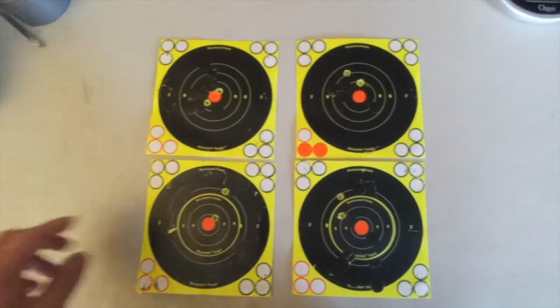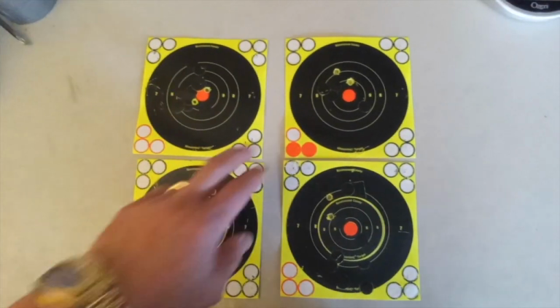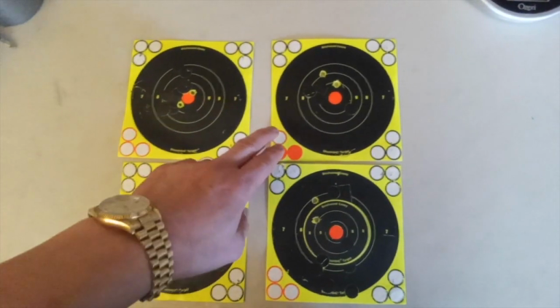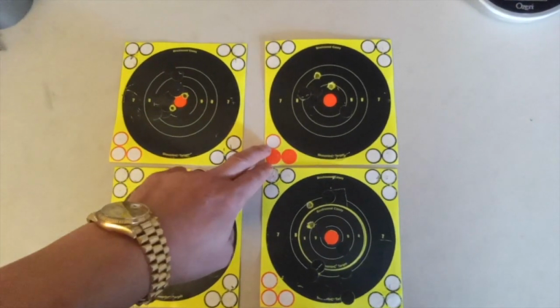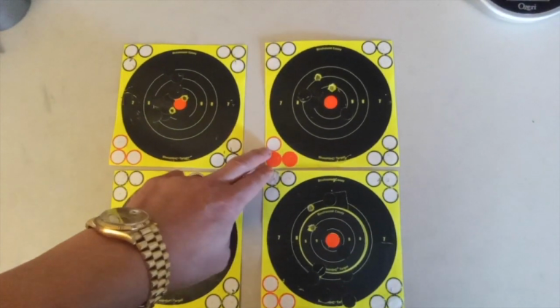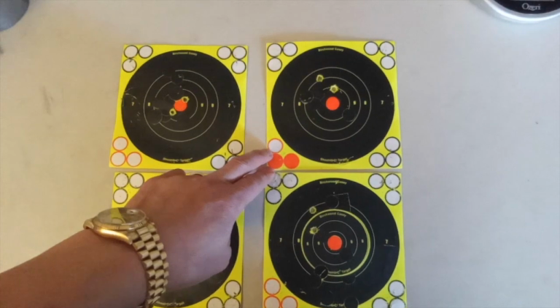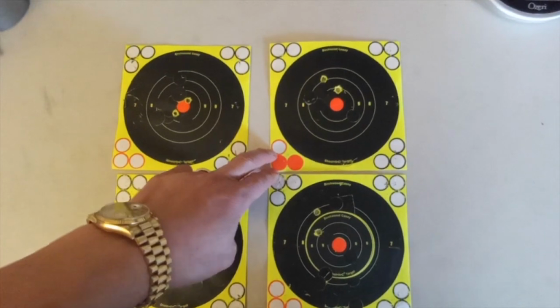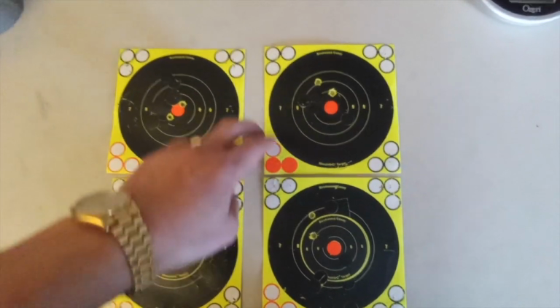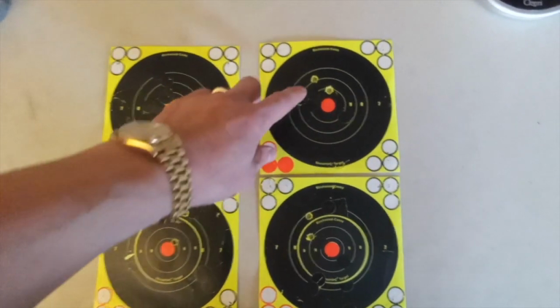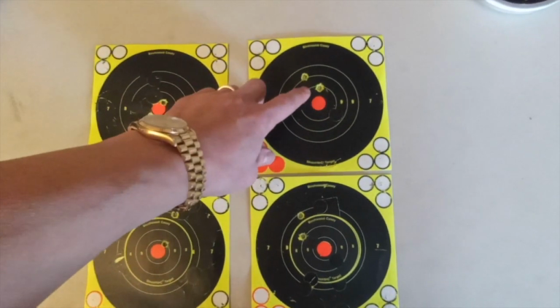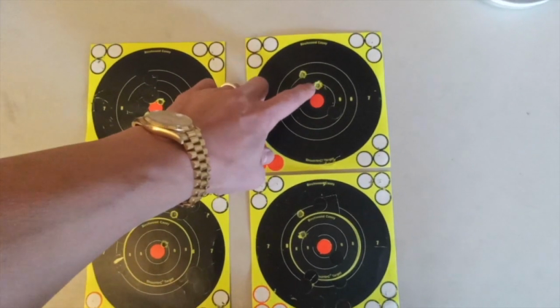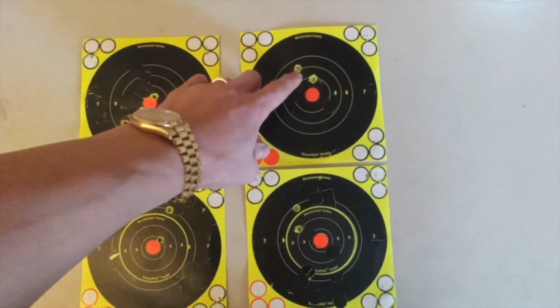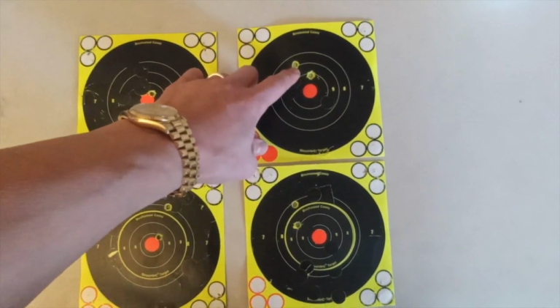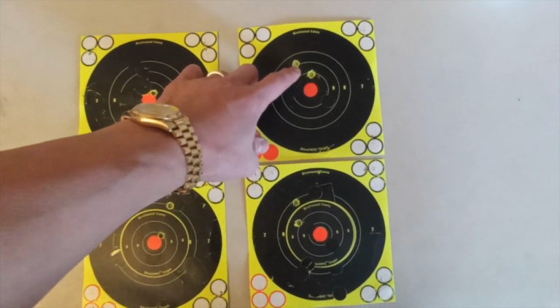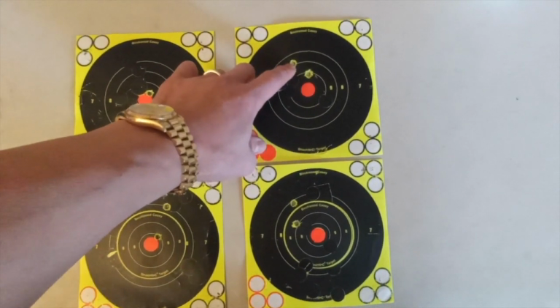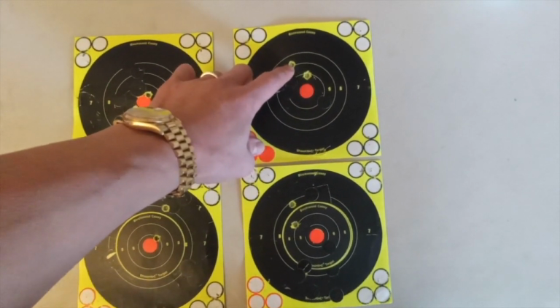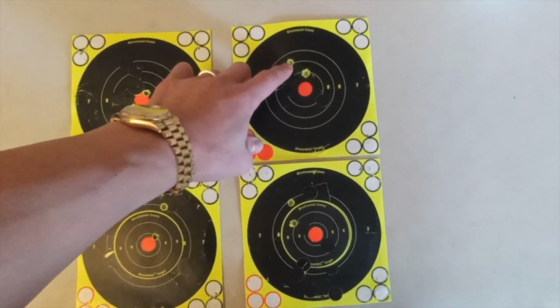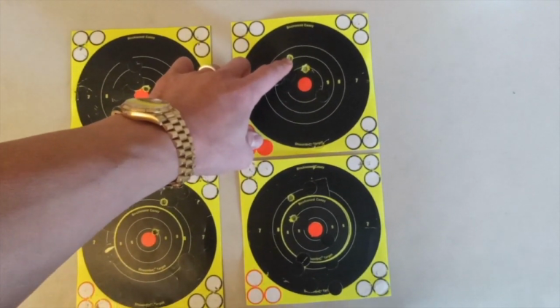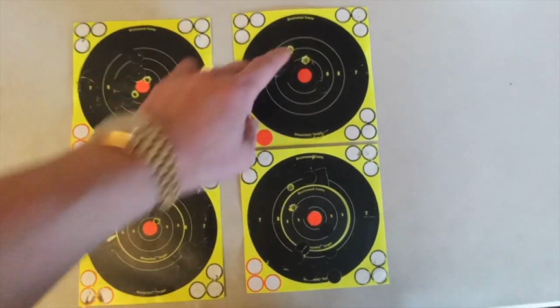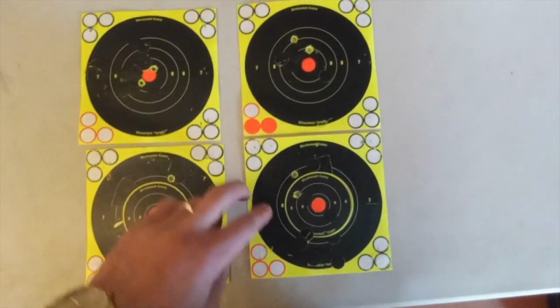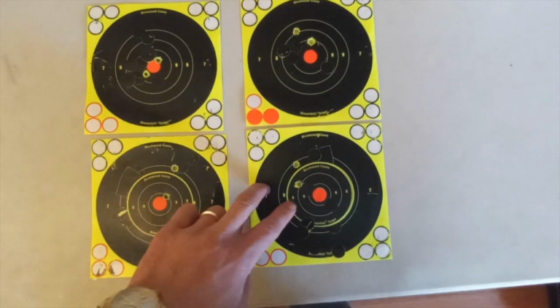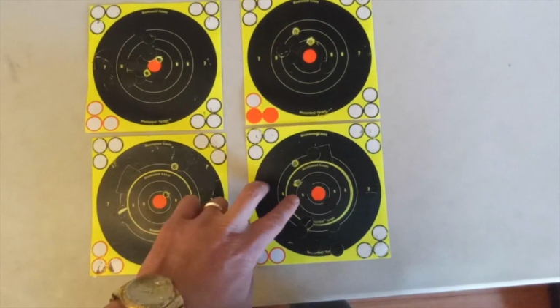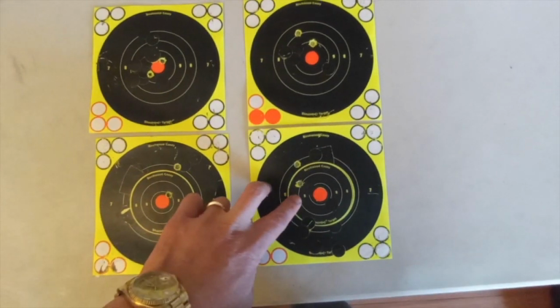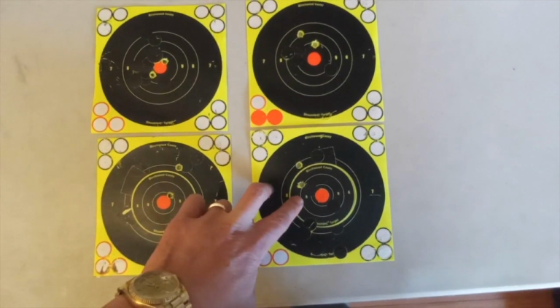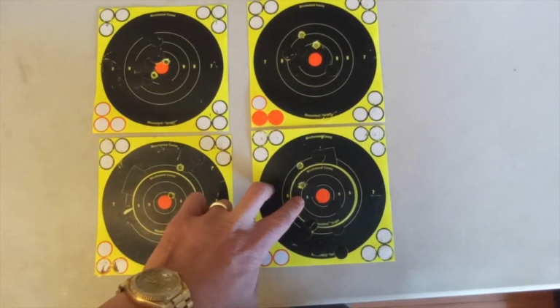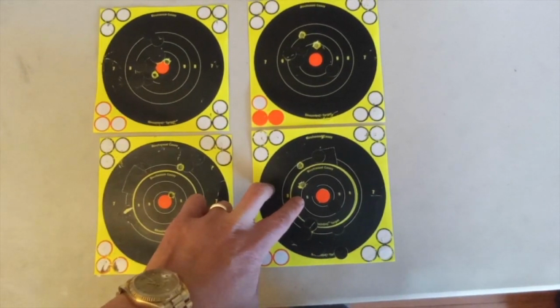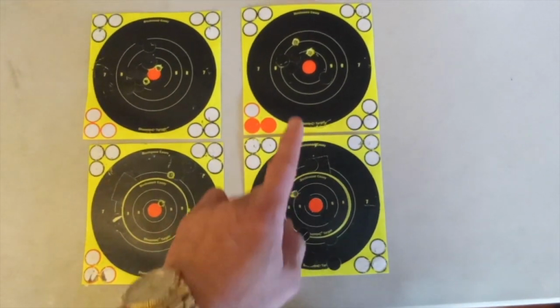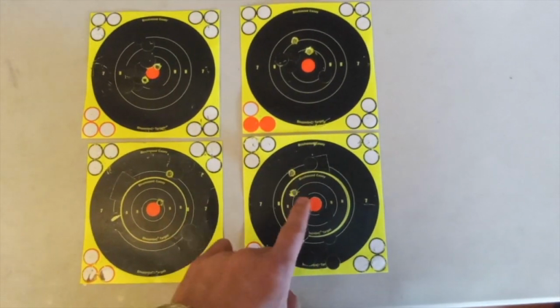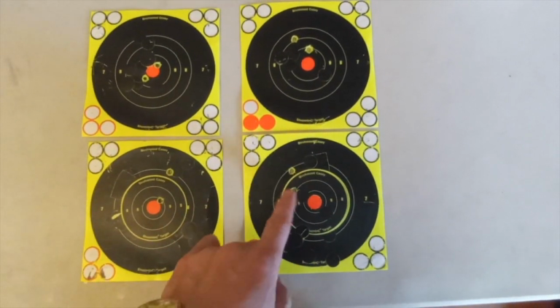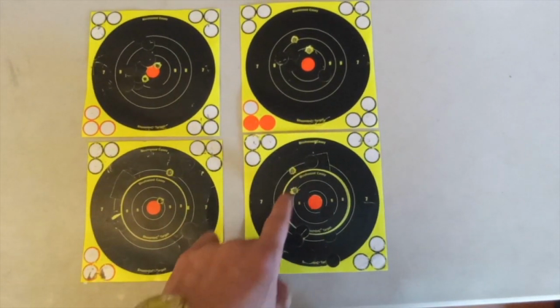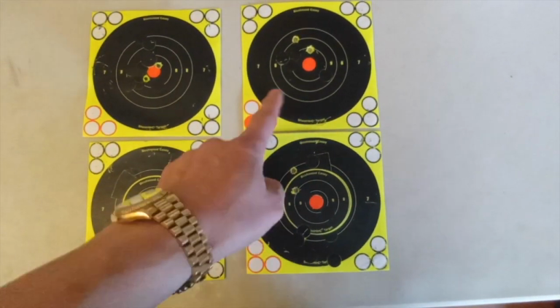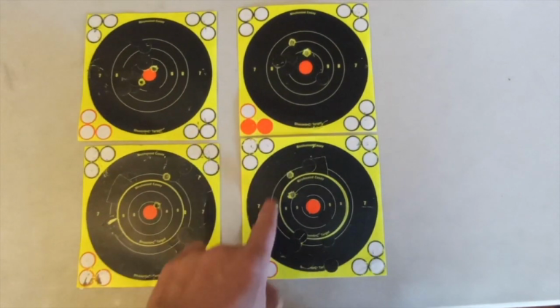With the duct tape on the 243, without the tape that's a little bit under one inch, and with the tape that's right about one inch. You can clearly see the point of impact has changed.